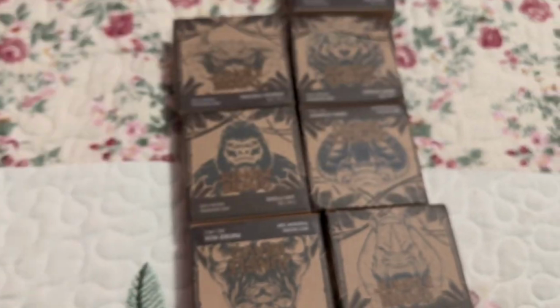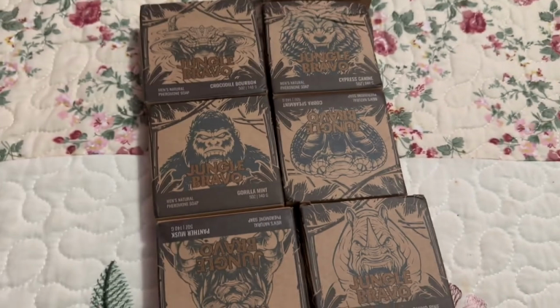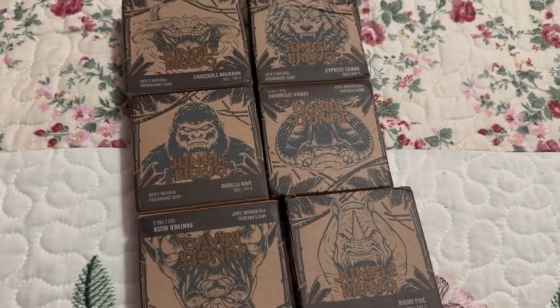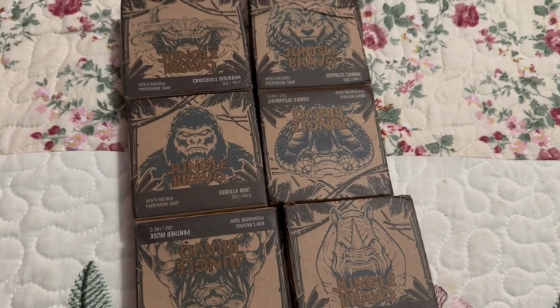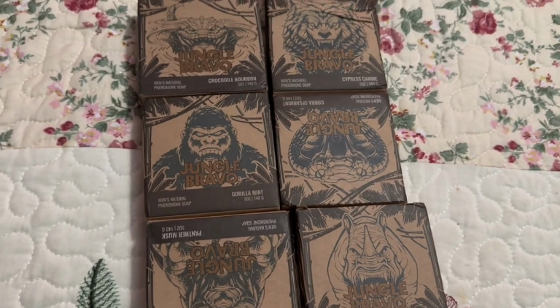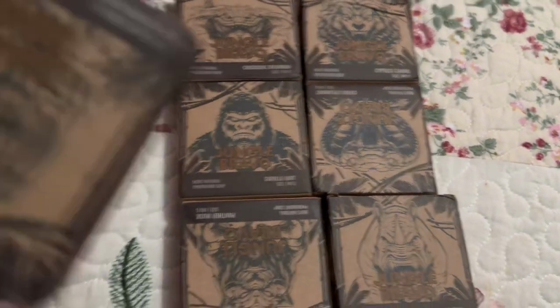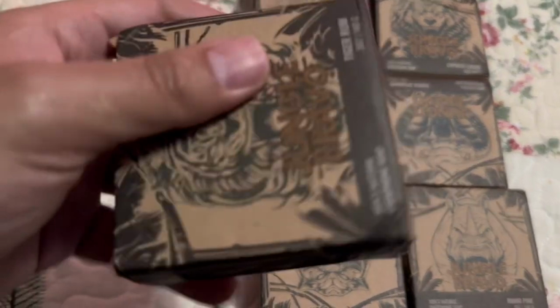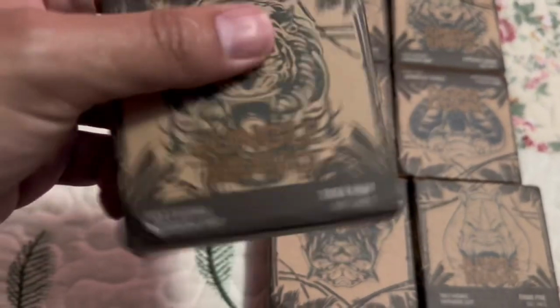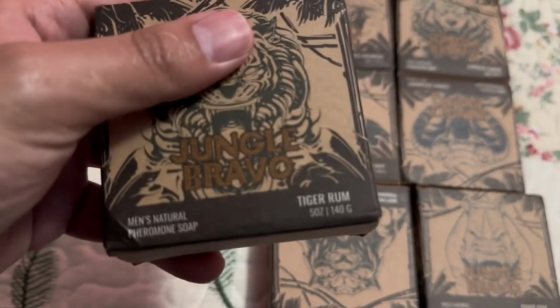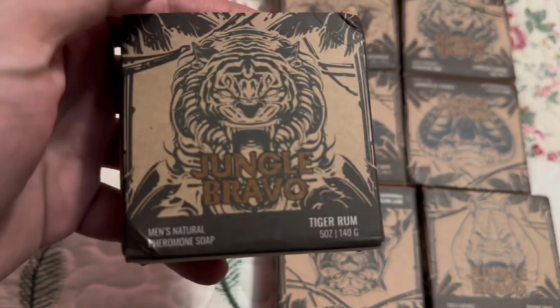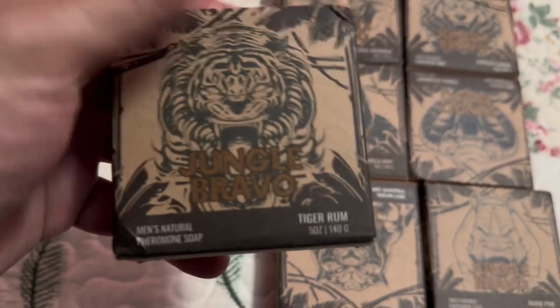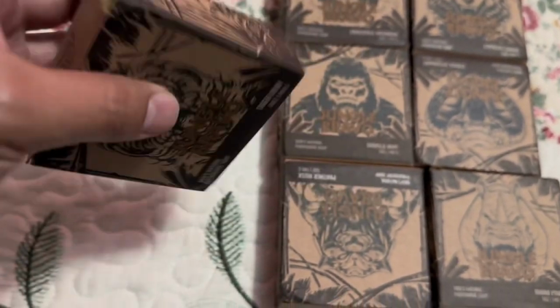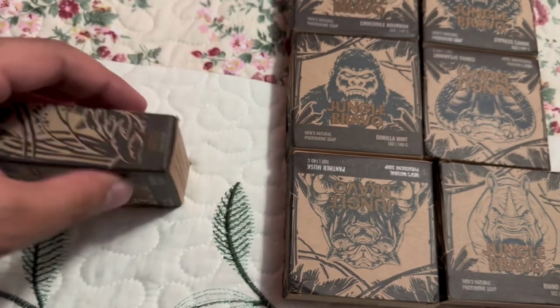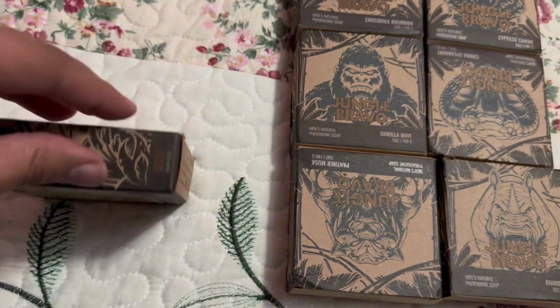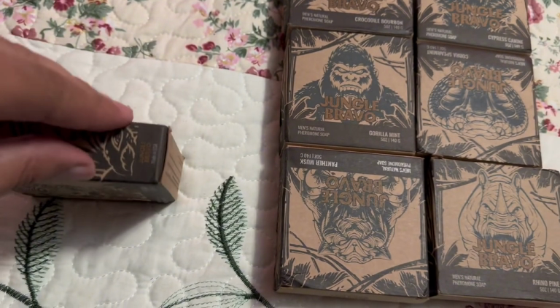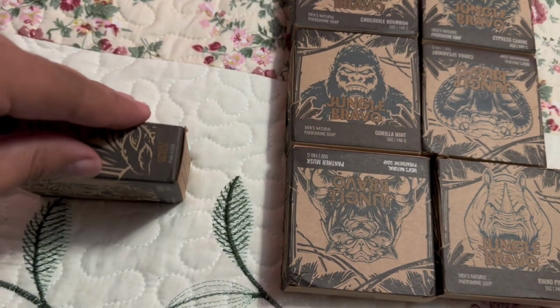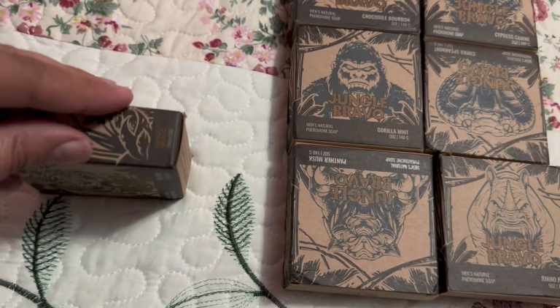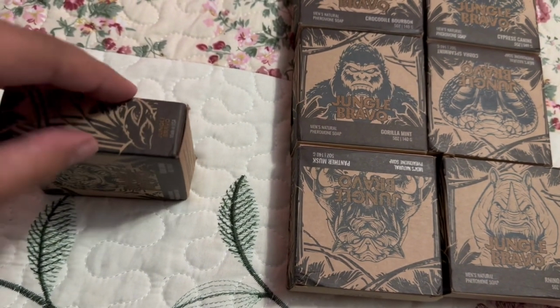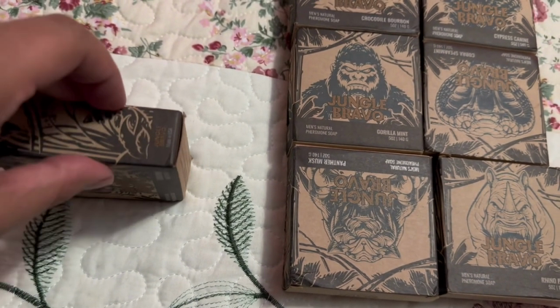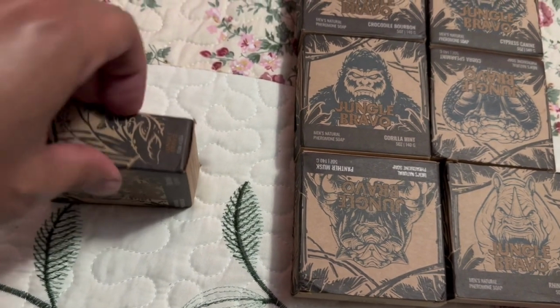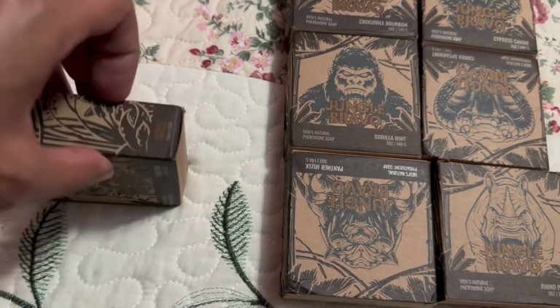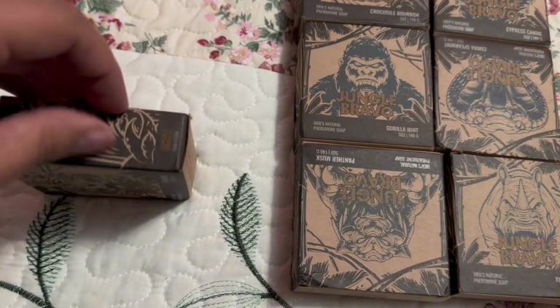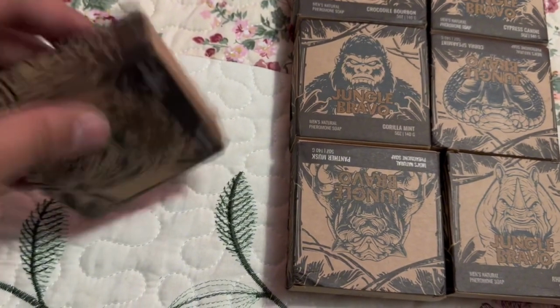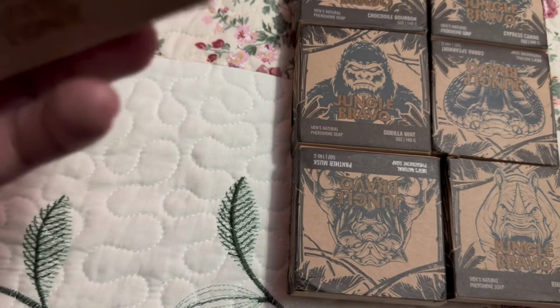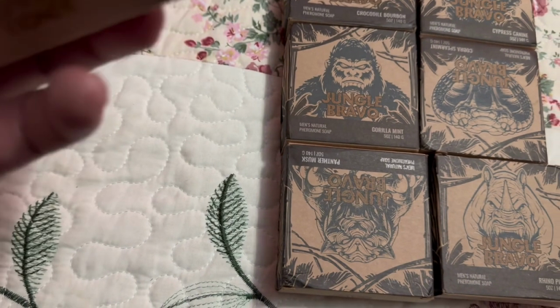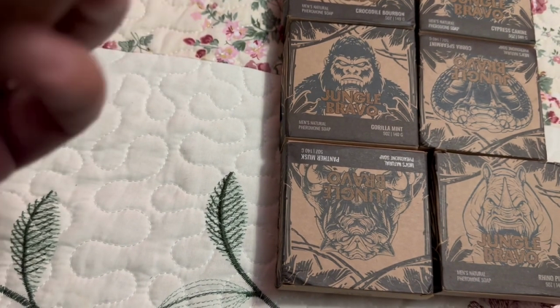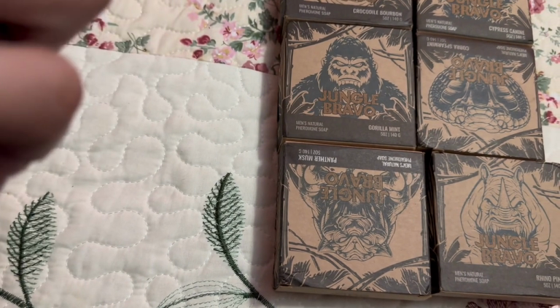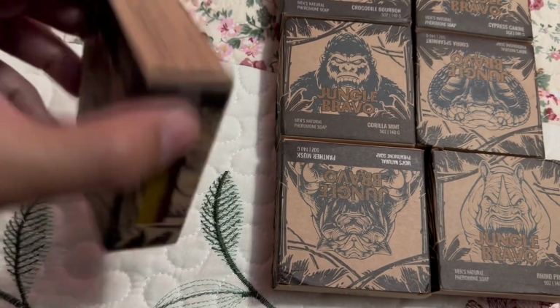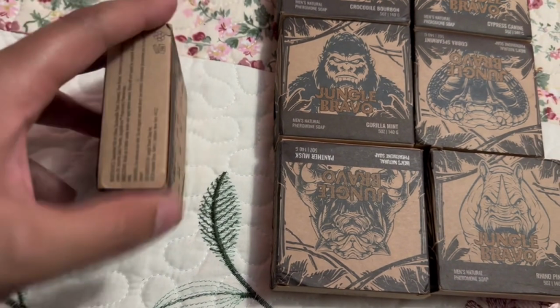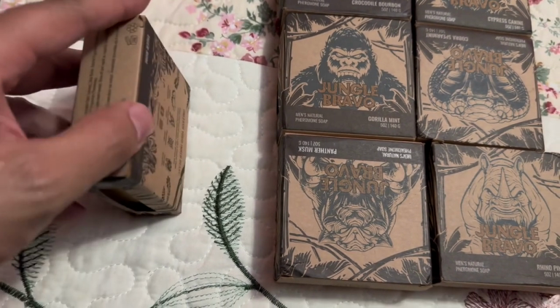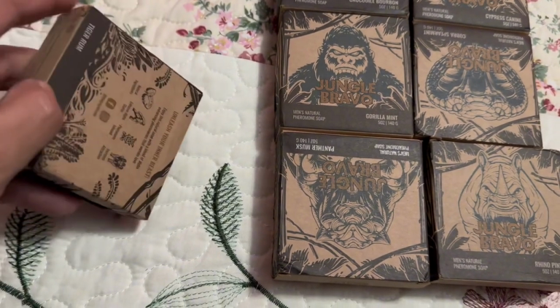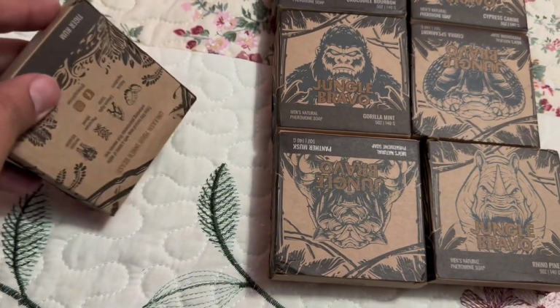This one smells like oranges right off the bat — it has like an orangey smell. Let's see what it looks like. I want to open the box — oh, right here, you open these from the bottom.